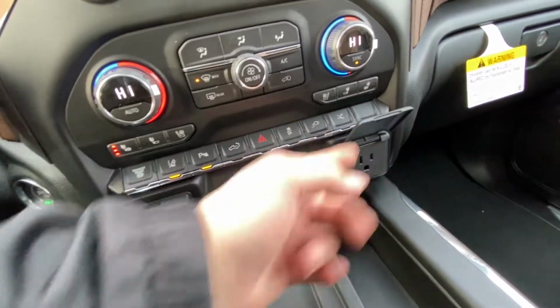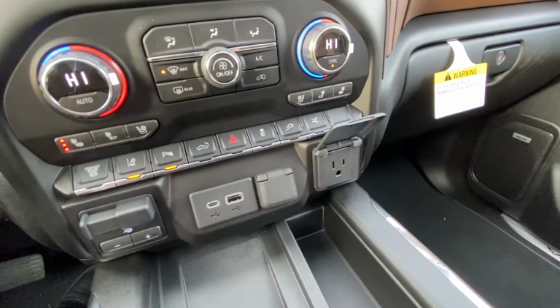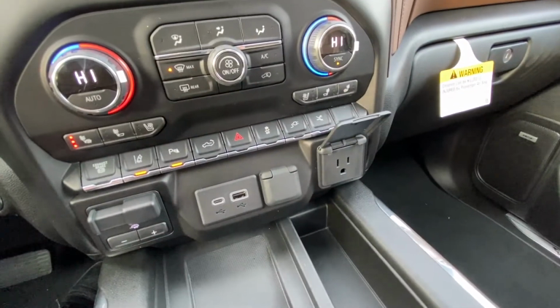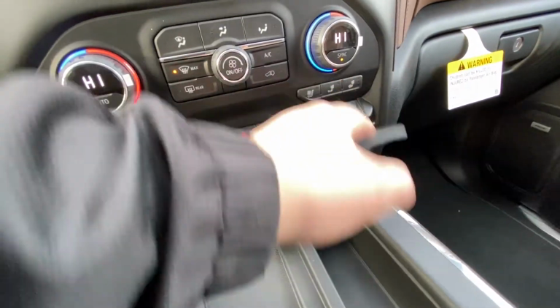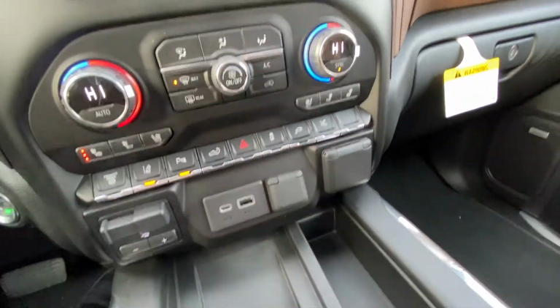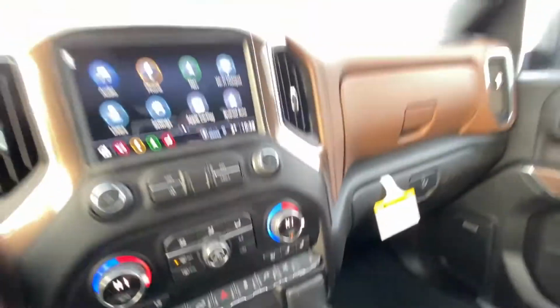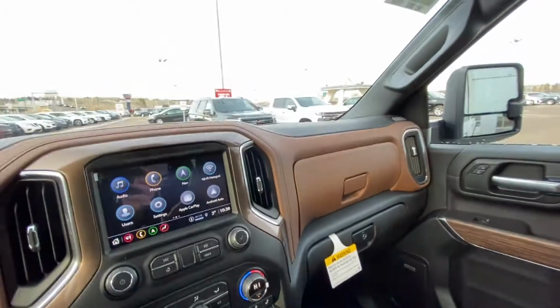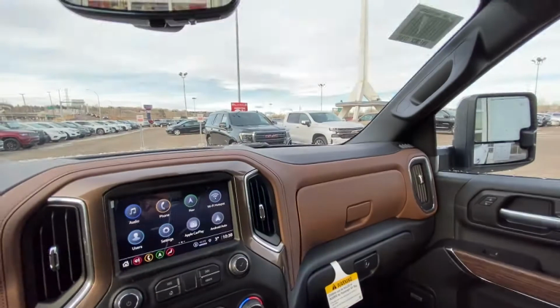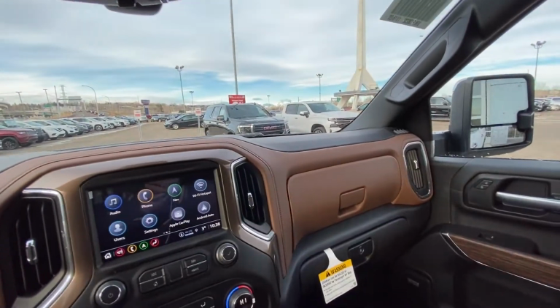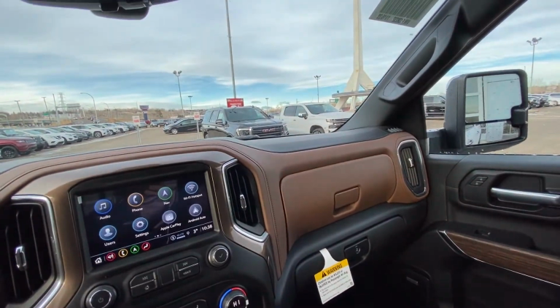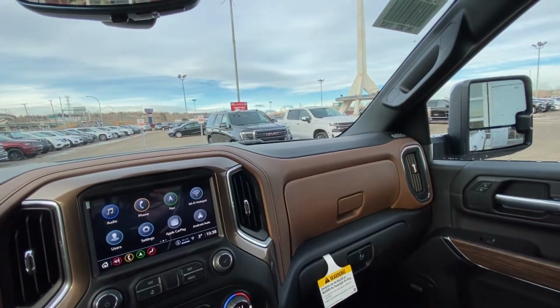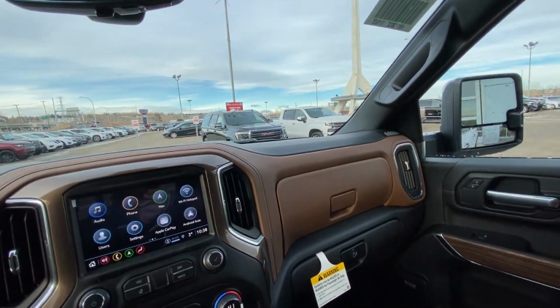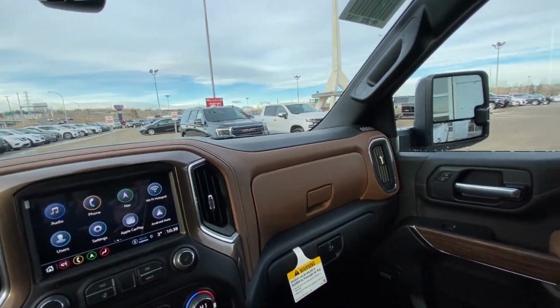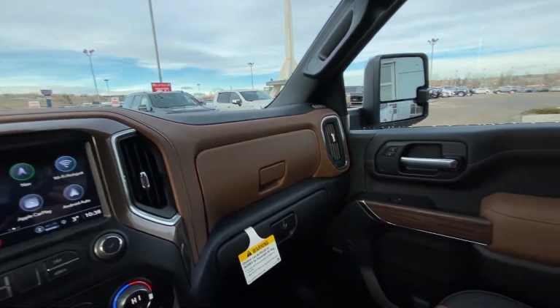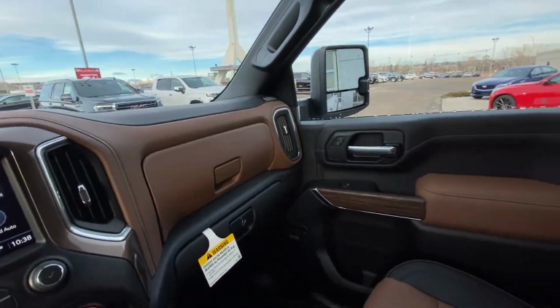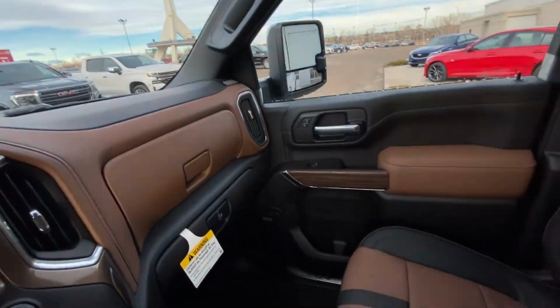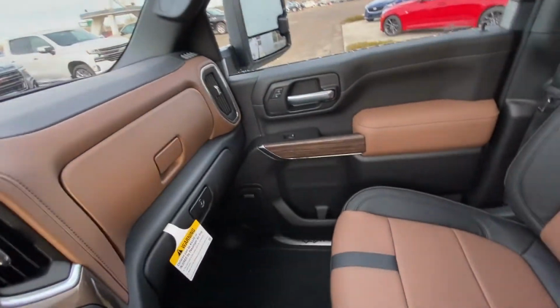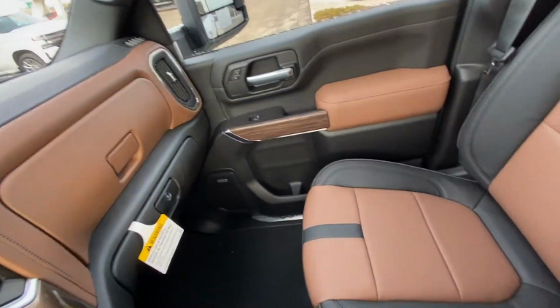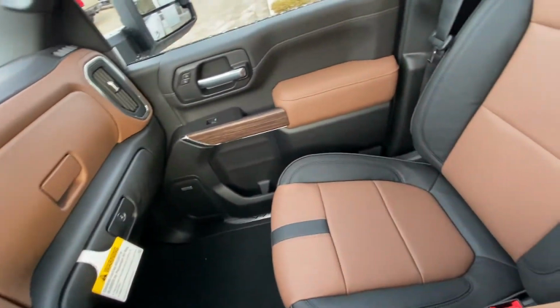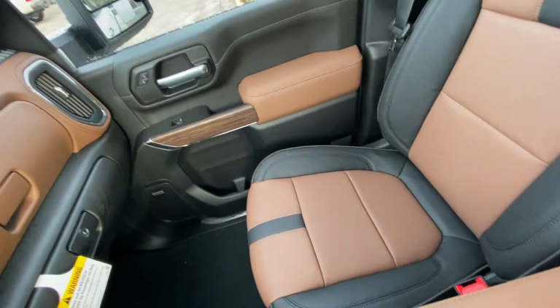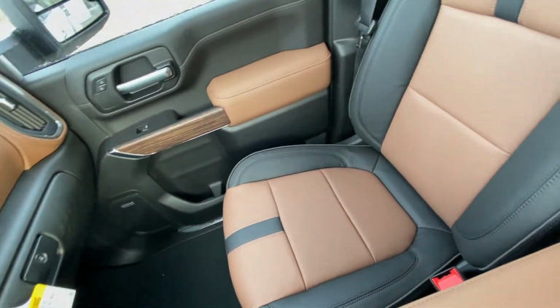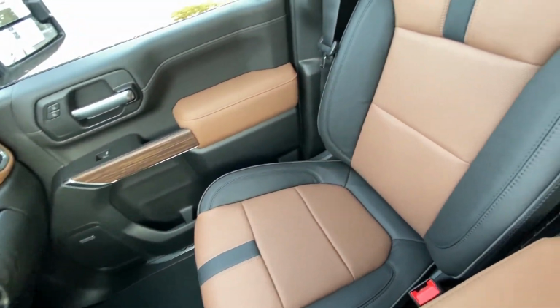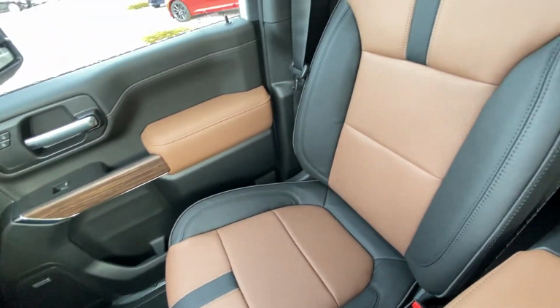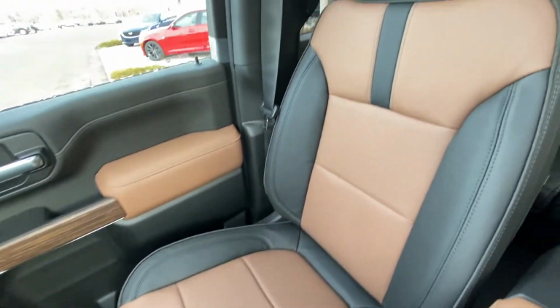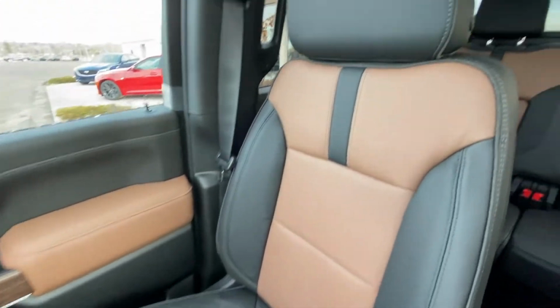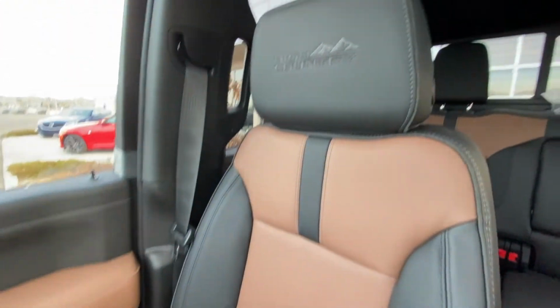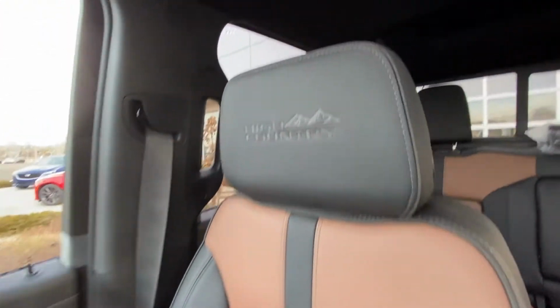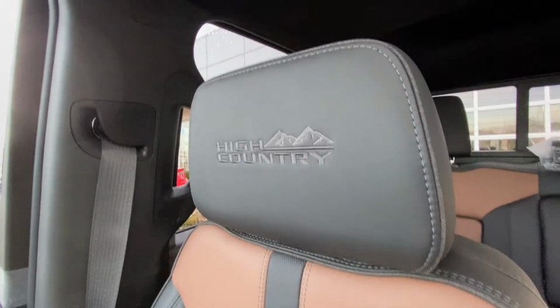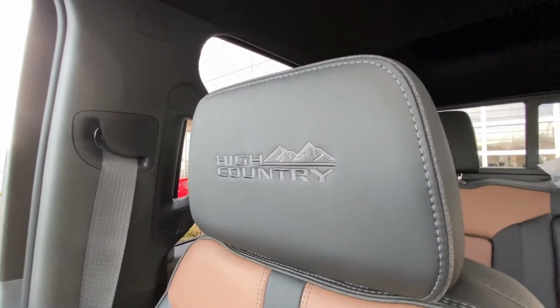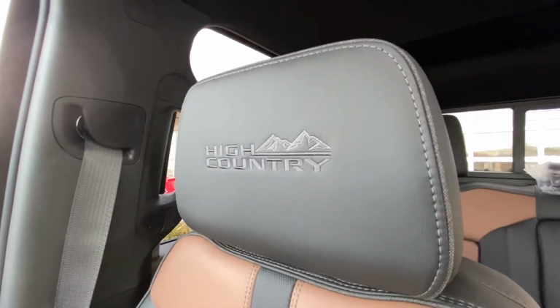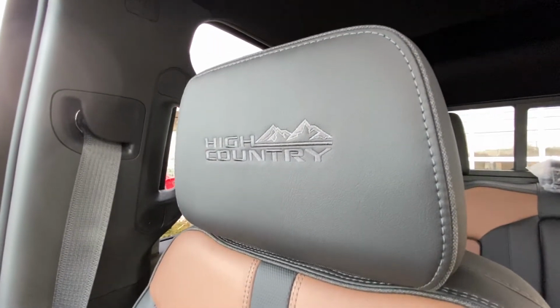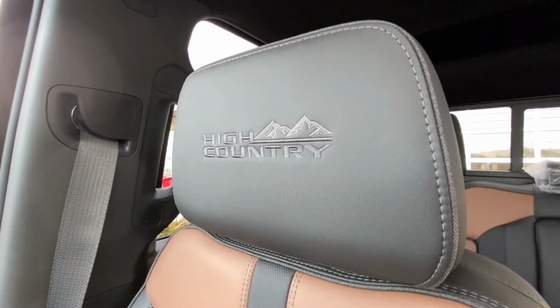You have your outlet up front, two-tone interior — that black leather with the chocolate on top — dual glove box, and Bose premium audio system throughout. Taking a look at those beautiful leather seats: heated, ventilated, and of course High Country stitched right into the headrest.